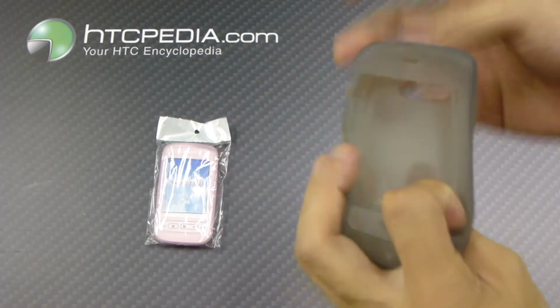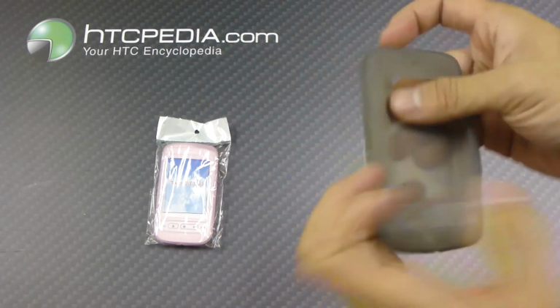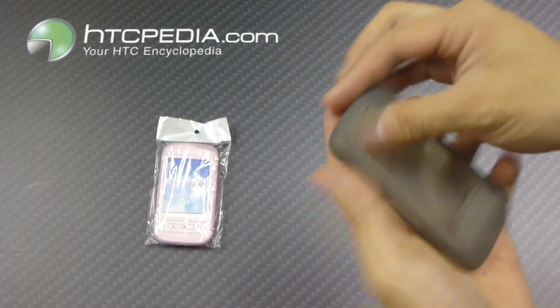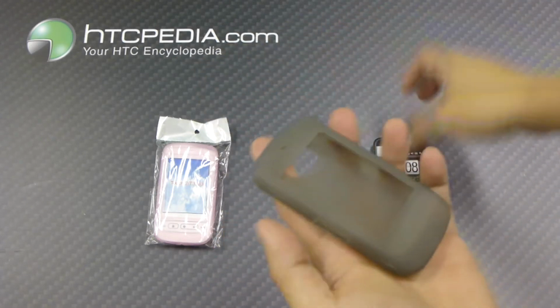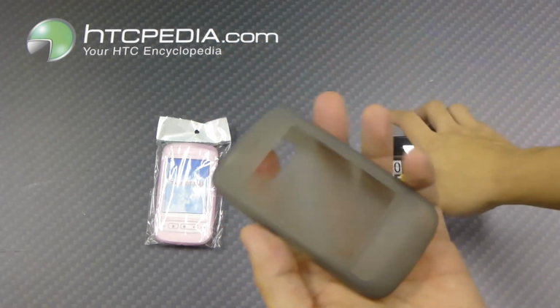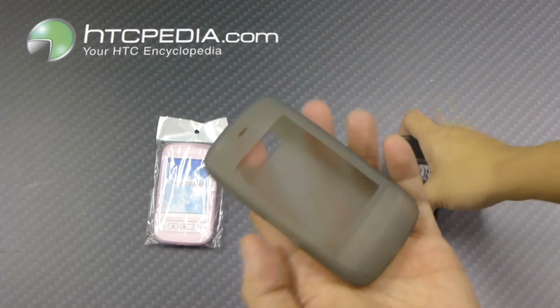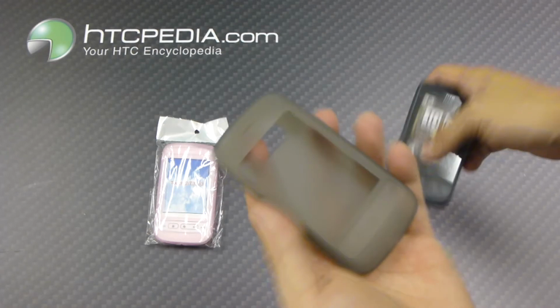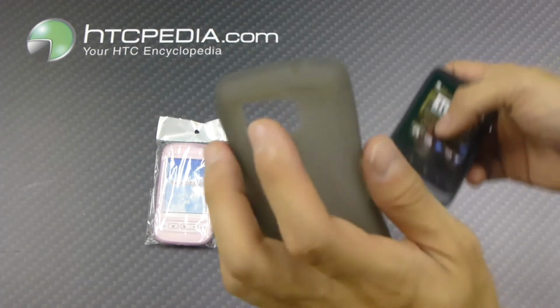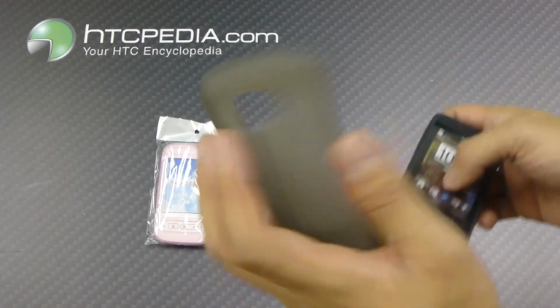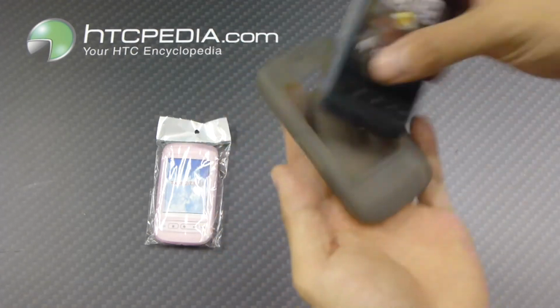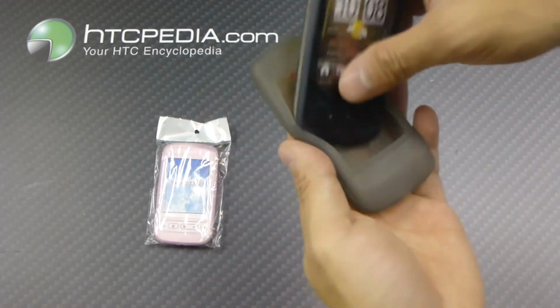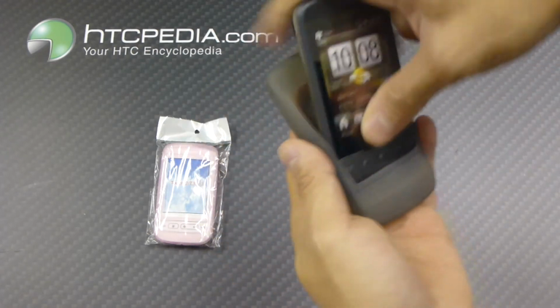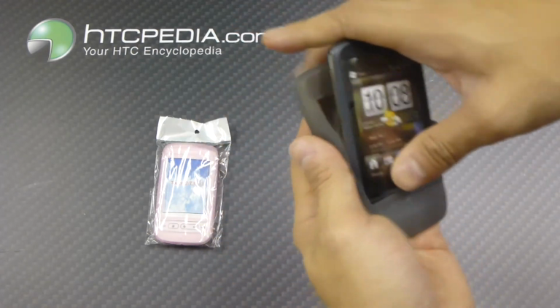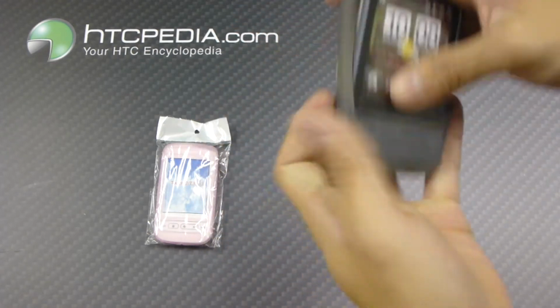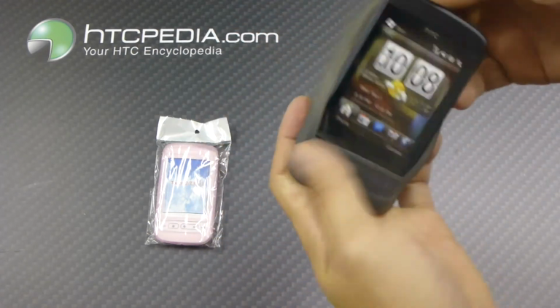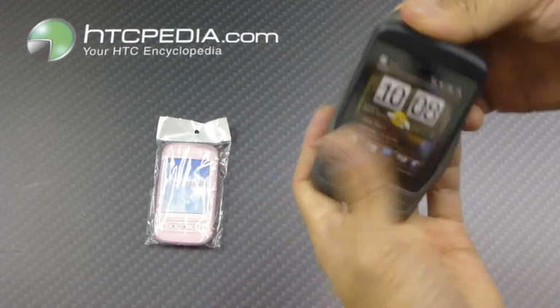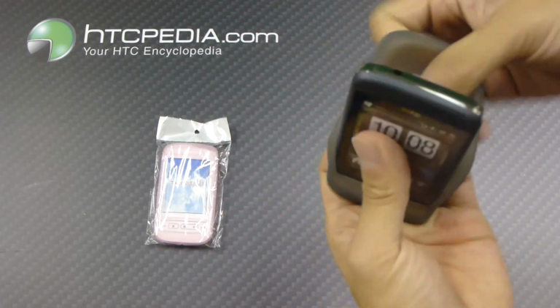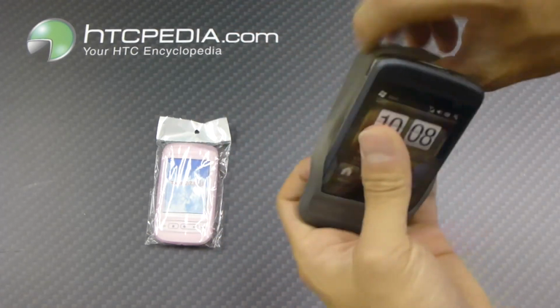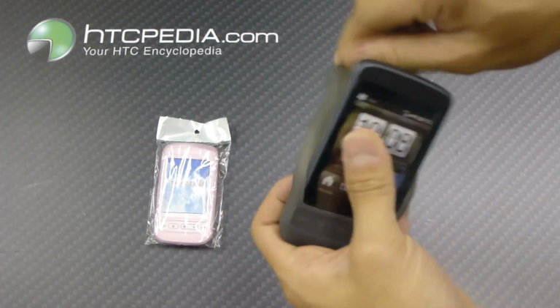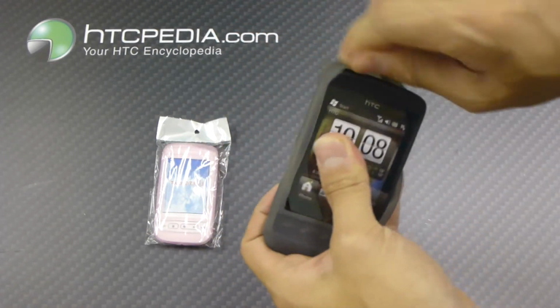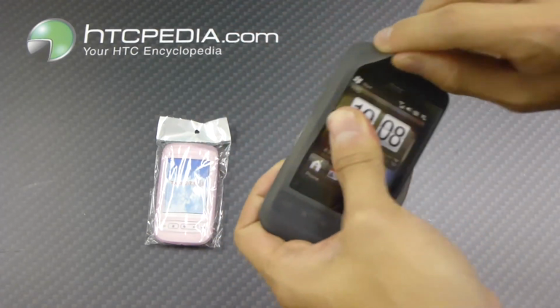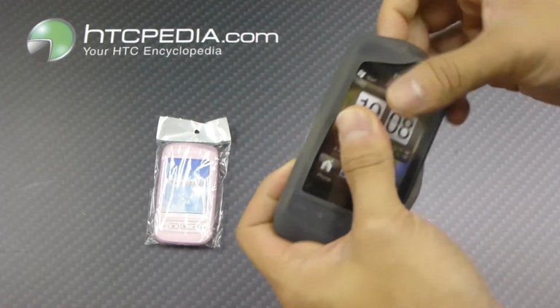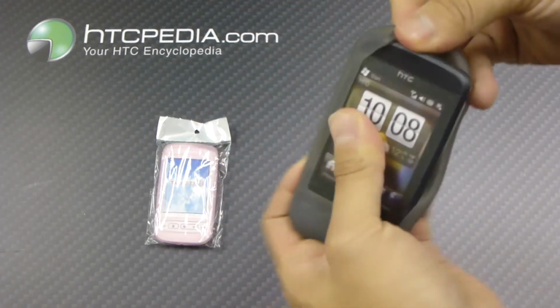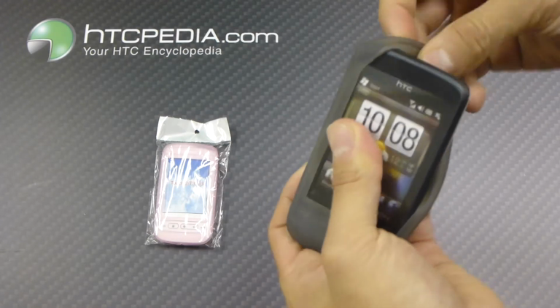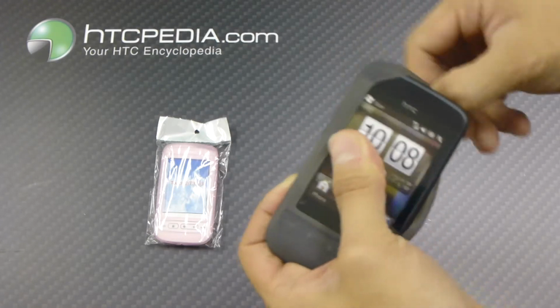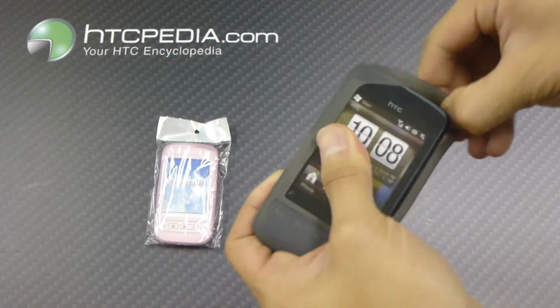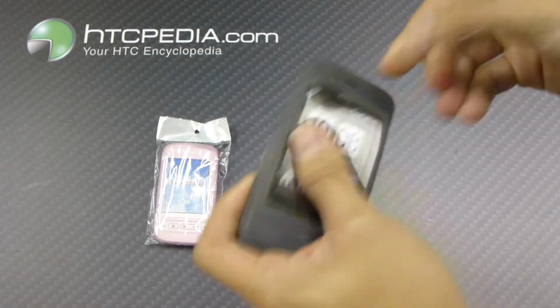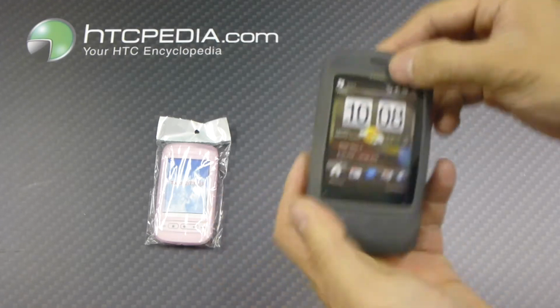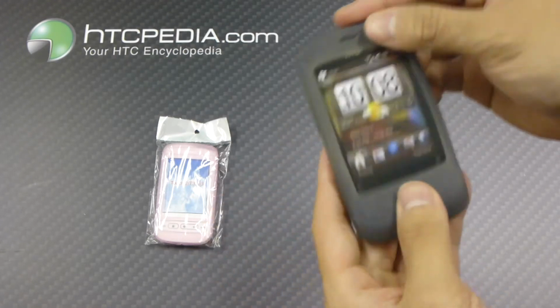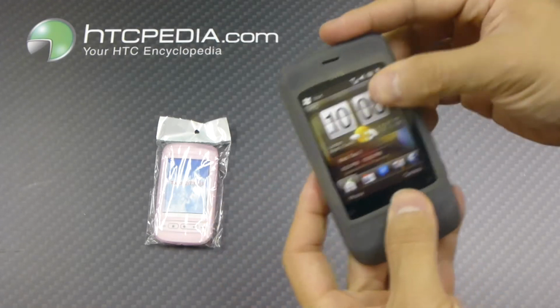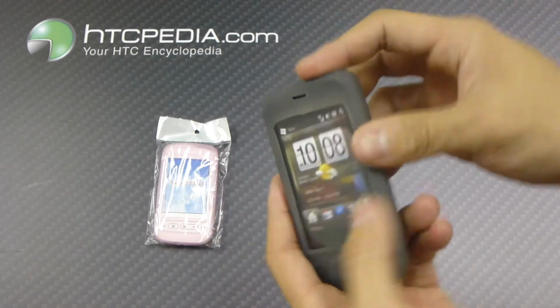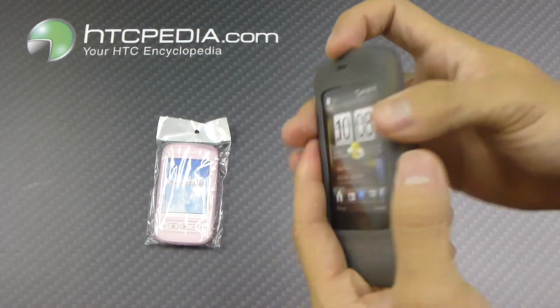Very easy, very basic case to put onto your device. All you do is slide your phone in, wrap it around, just like that — everything stretches over.